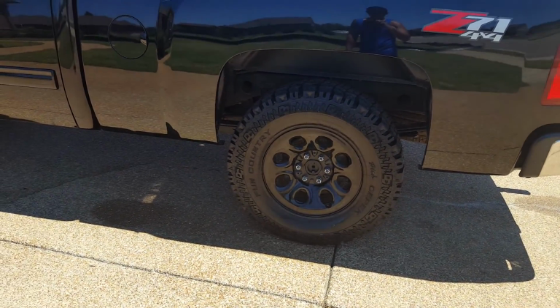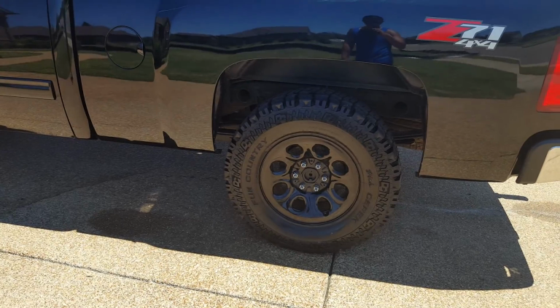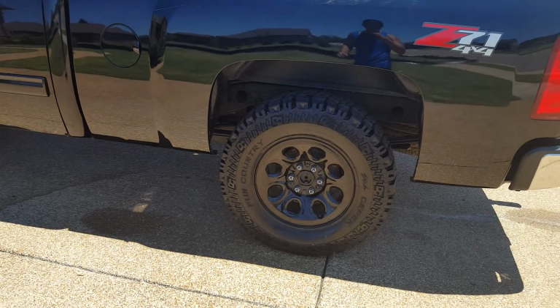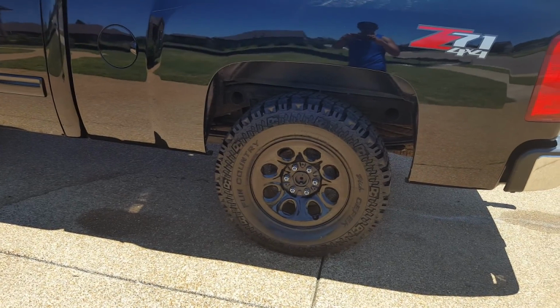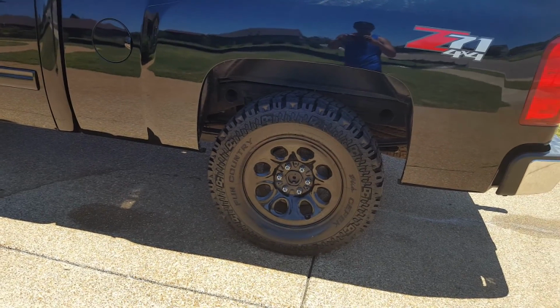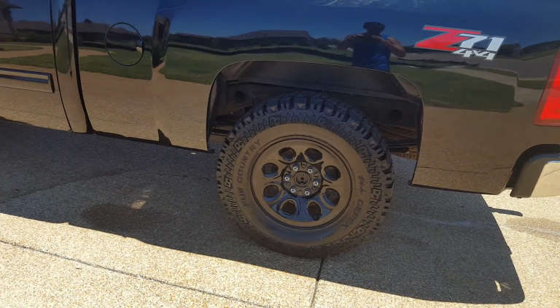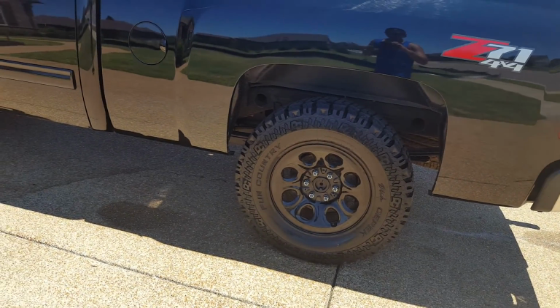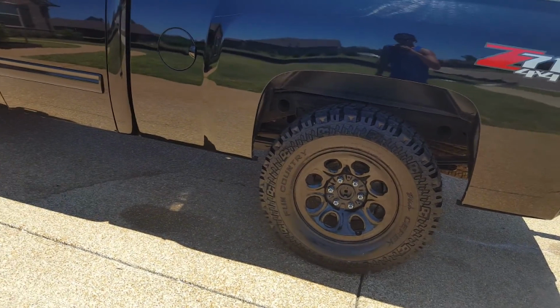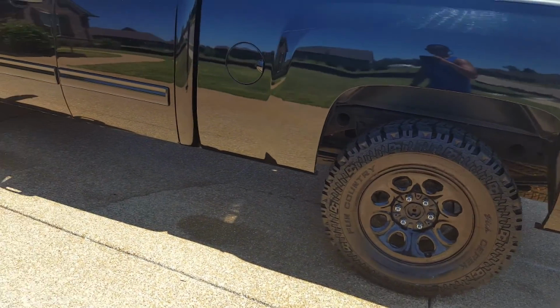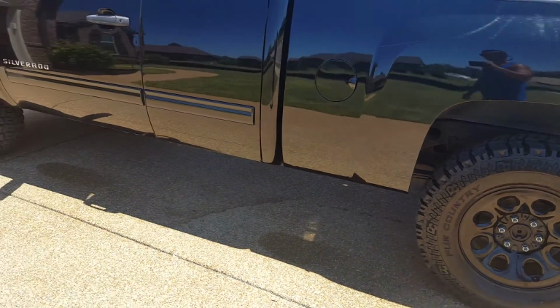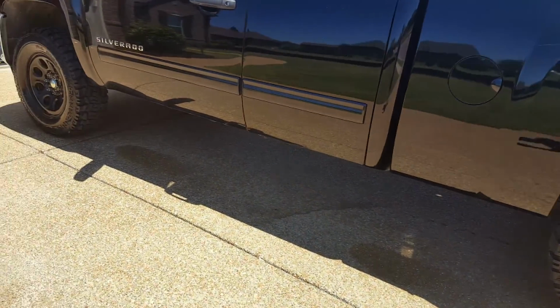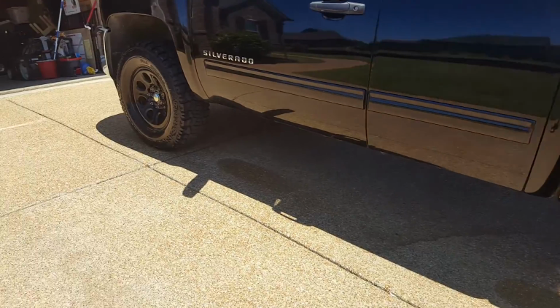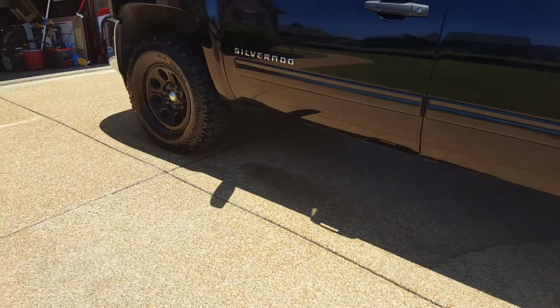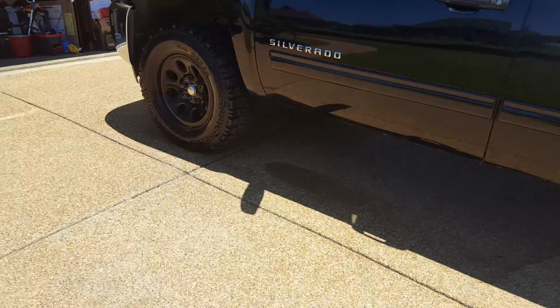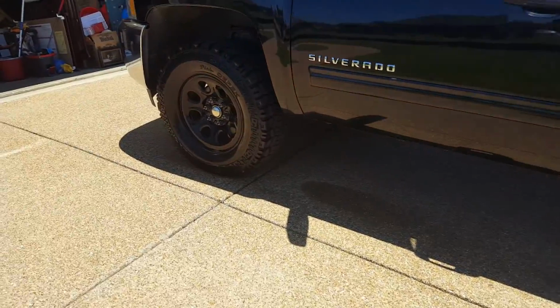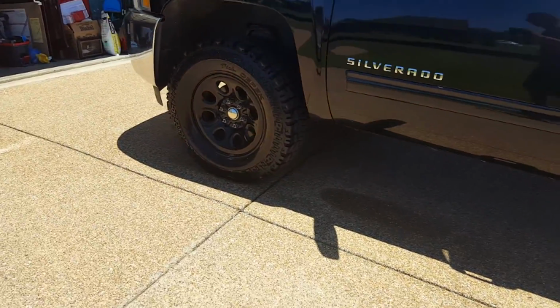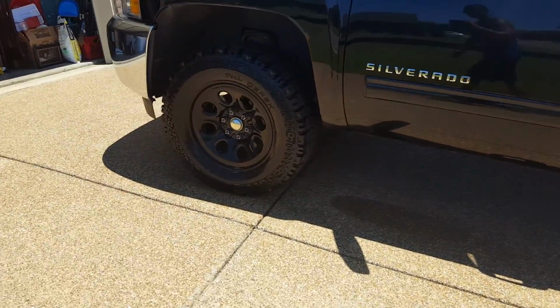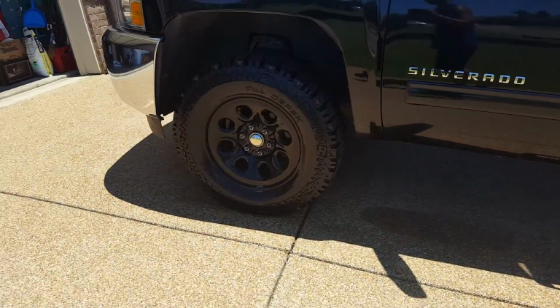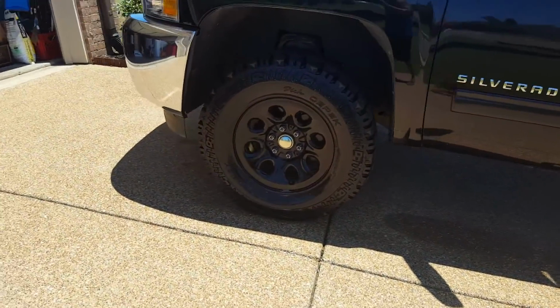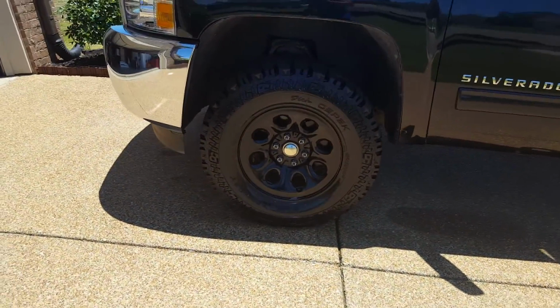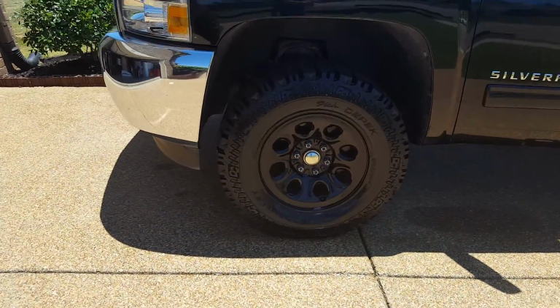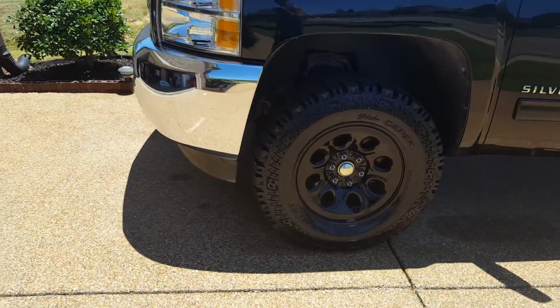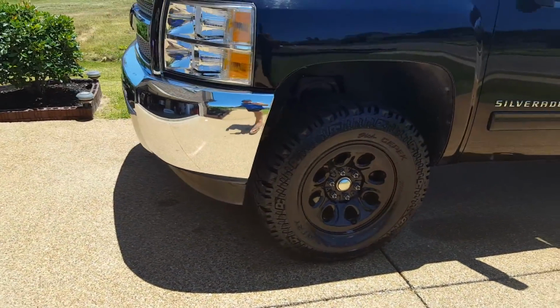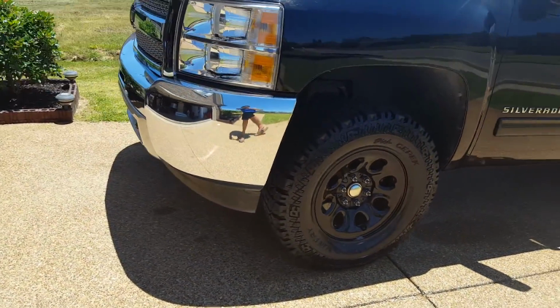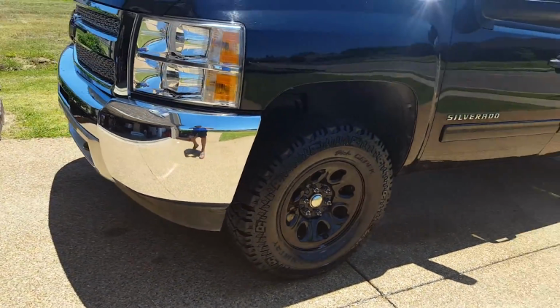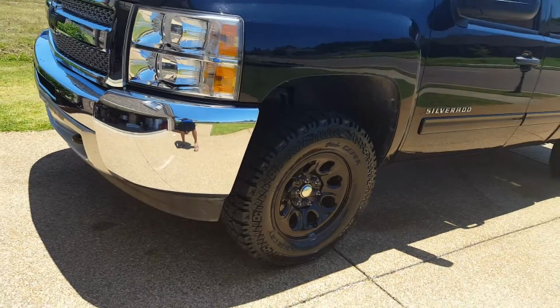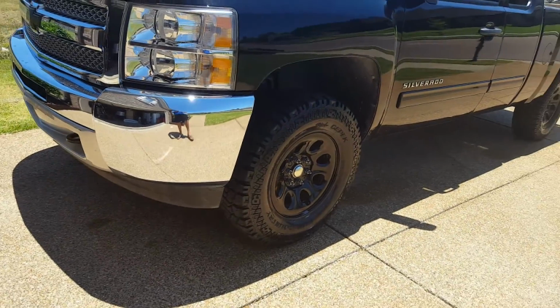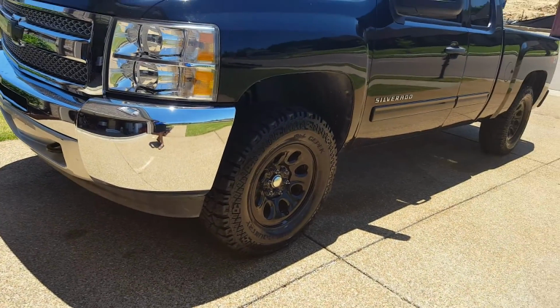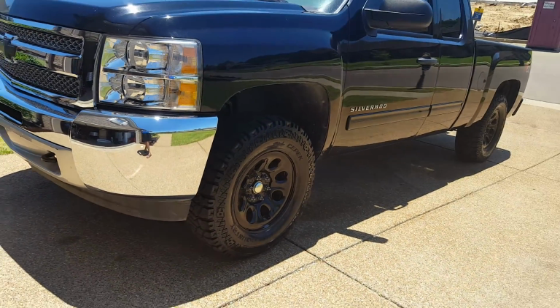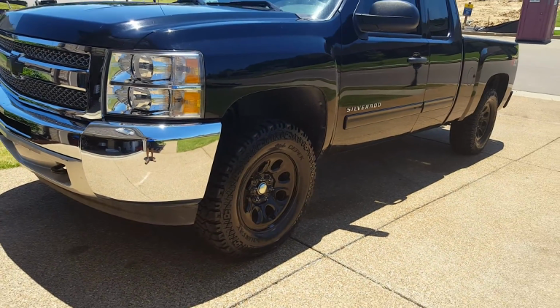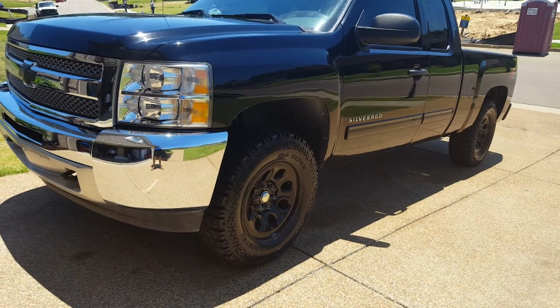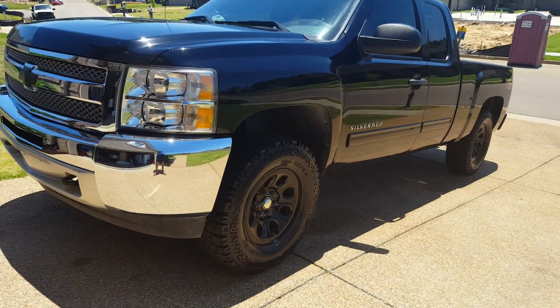They're on 17-inch stock GM wheels, eight holes. I got these for about $227 each — they're on sale. Check them out, and I'll do an update after I get some off-road time on them.